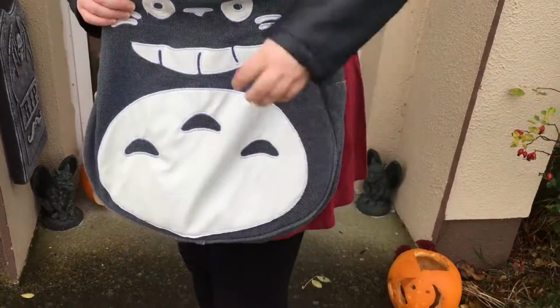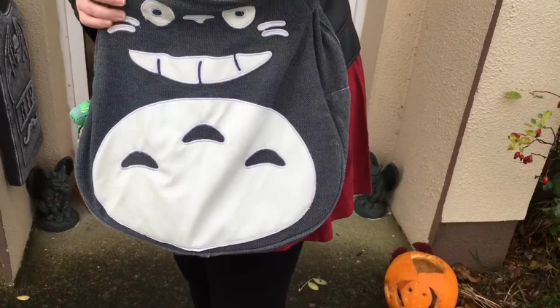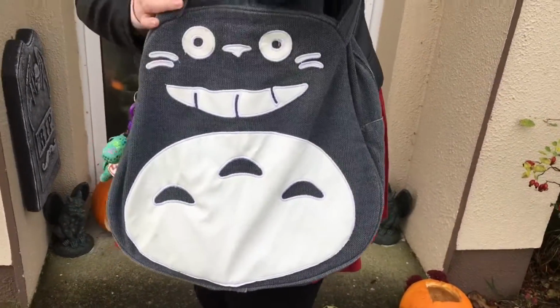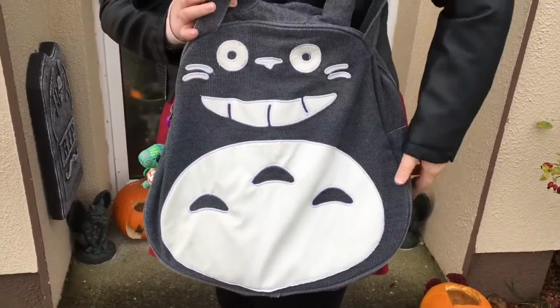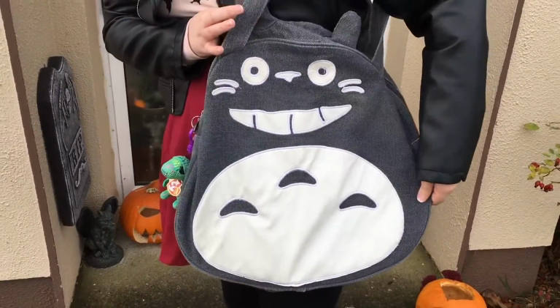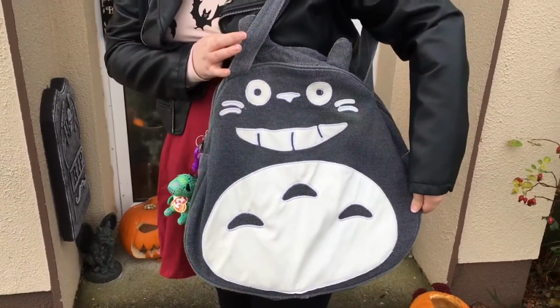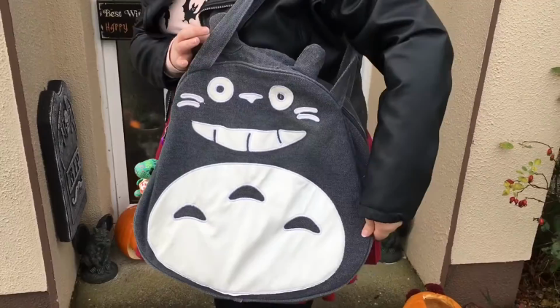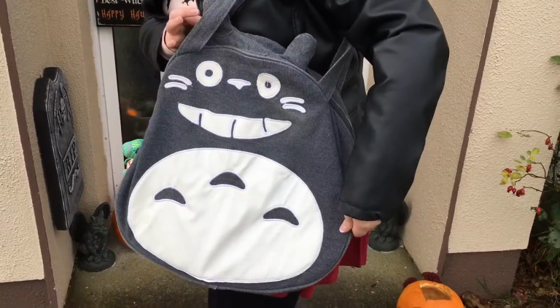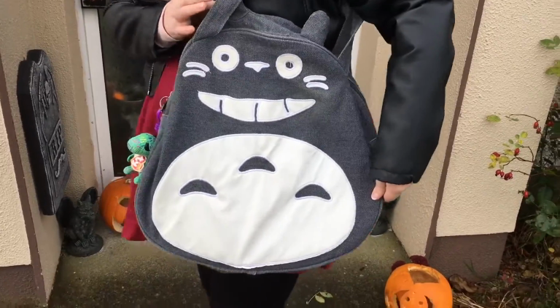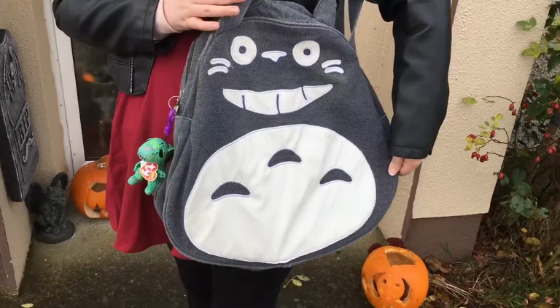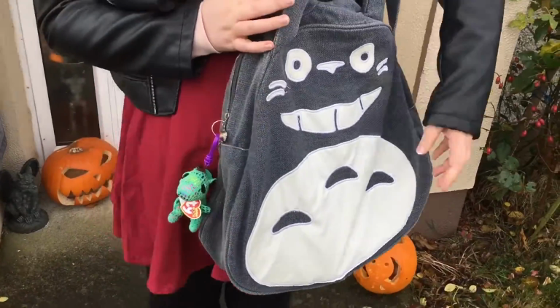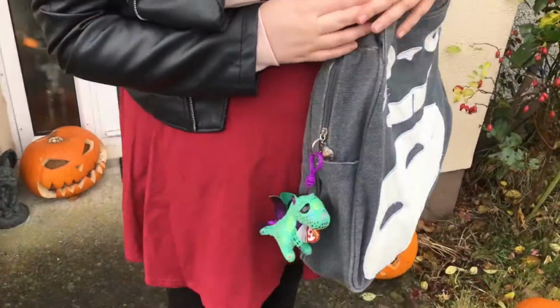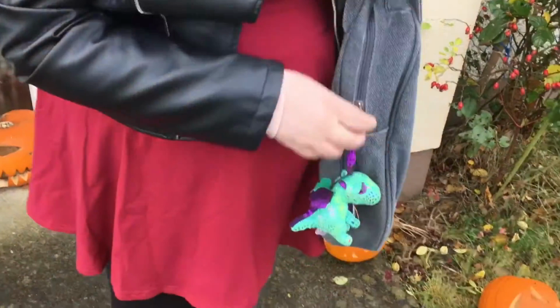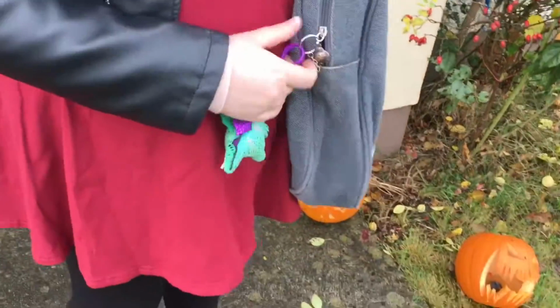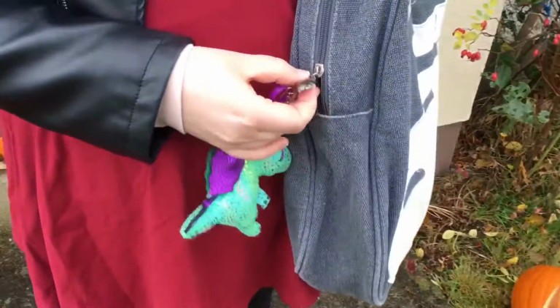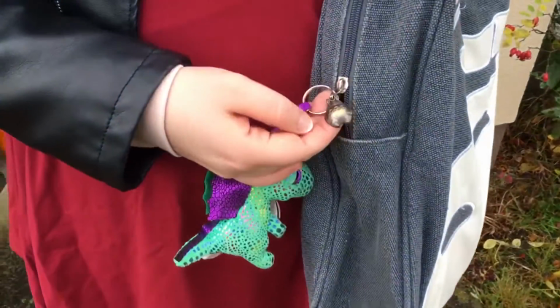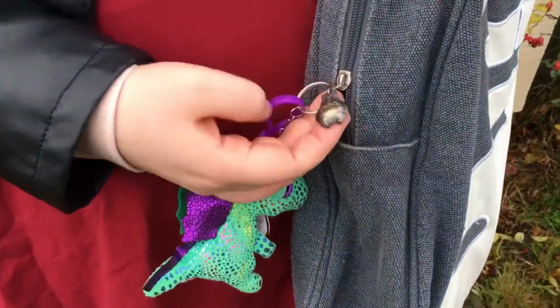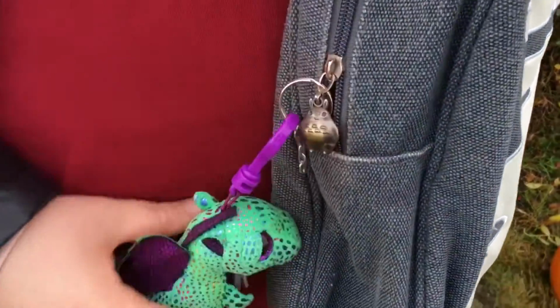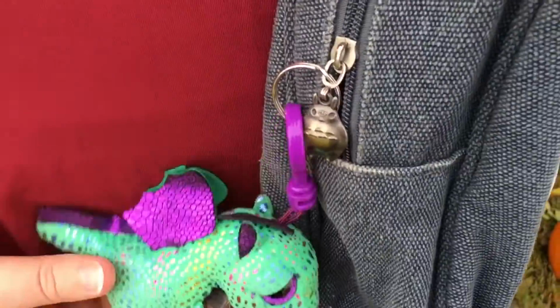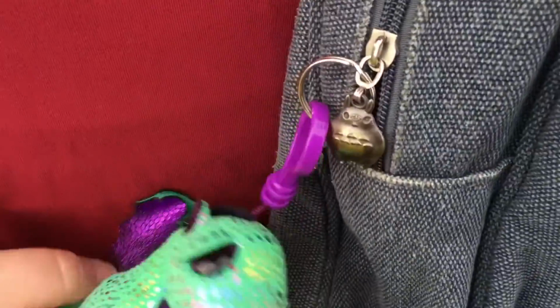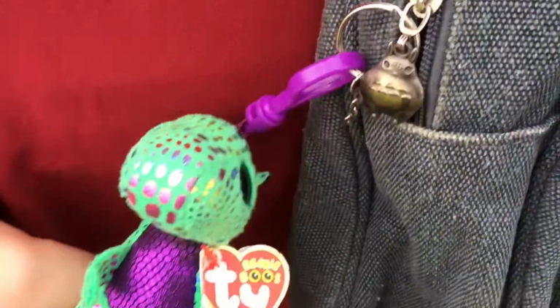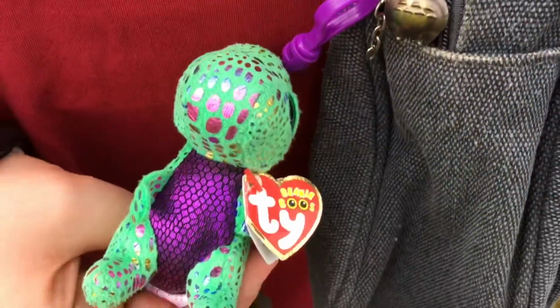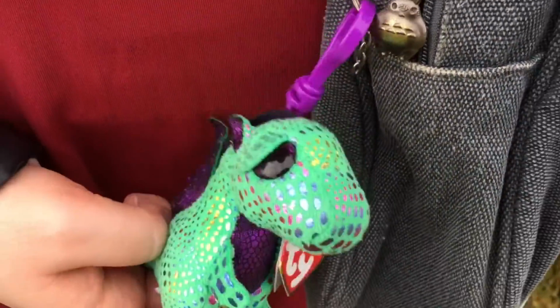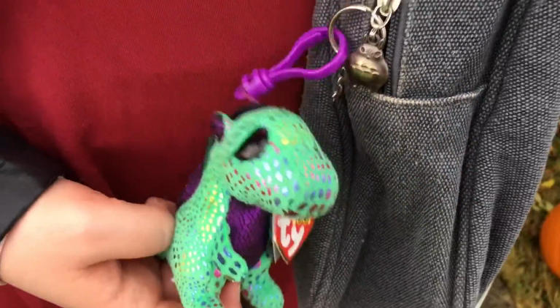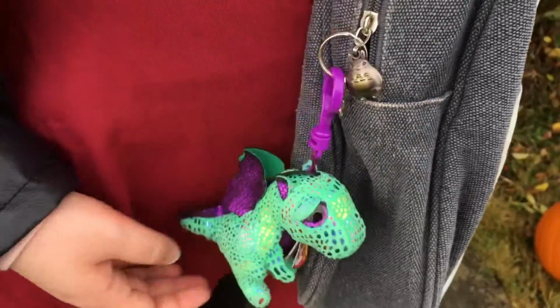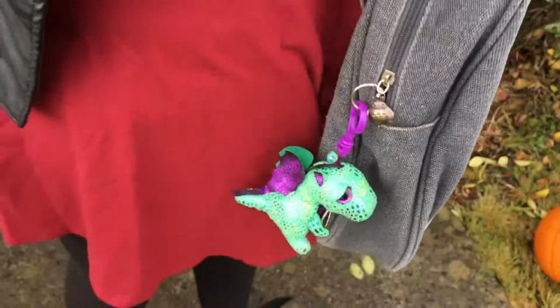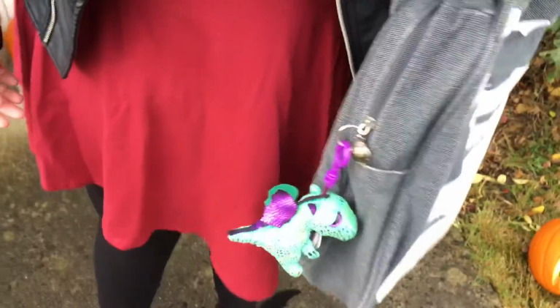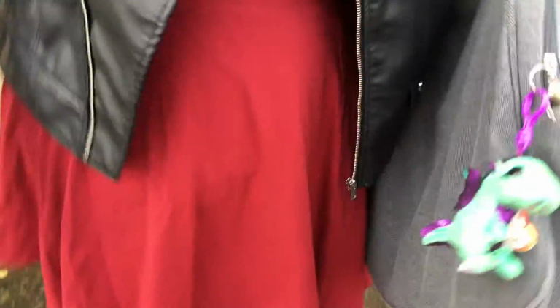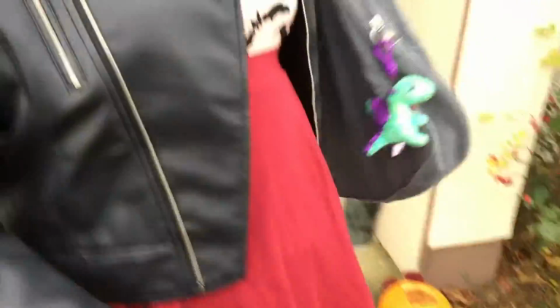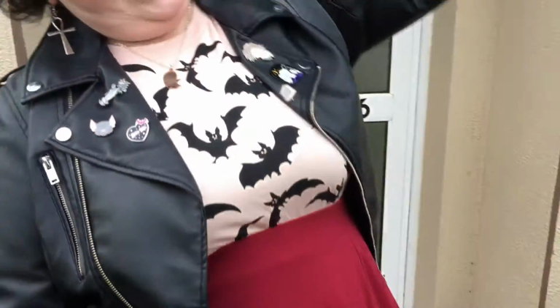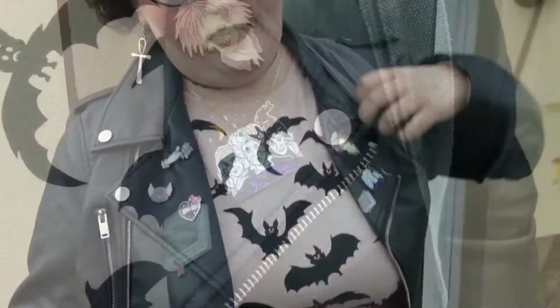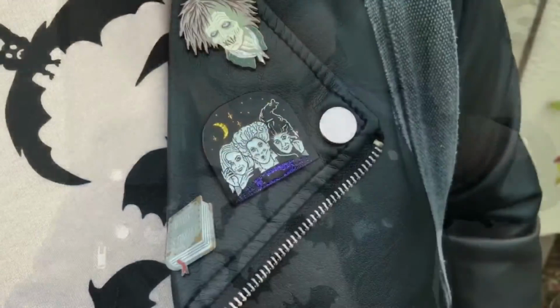This is my amazing Totoro bag - I love it so much. I got it on eBay for about 25 euro, which is not a lot. It did take a long time to come because it ships from China, but it's so nice. Look at the little Totoro on the zip - it's nicely detailed.